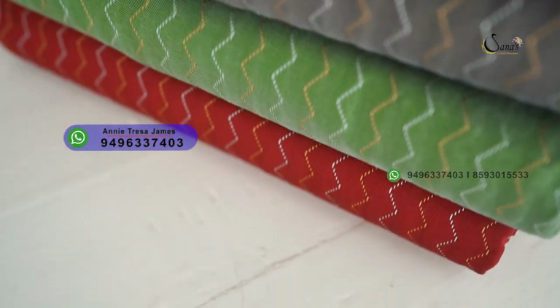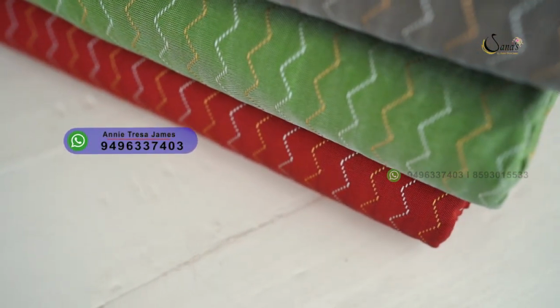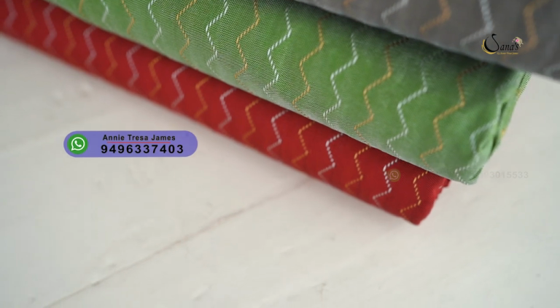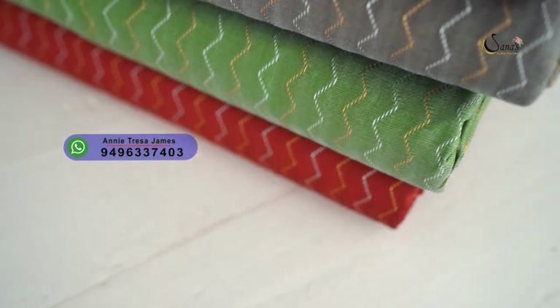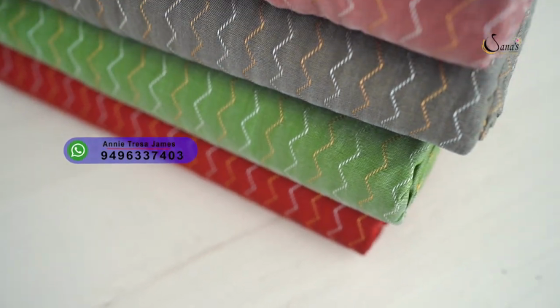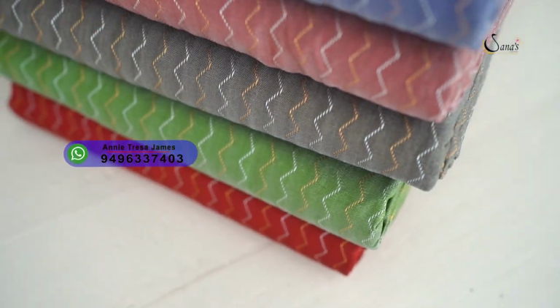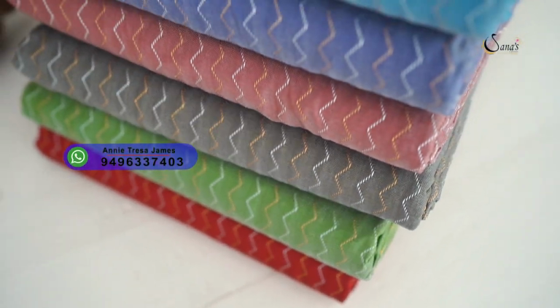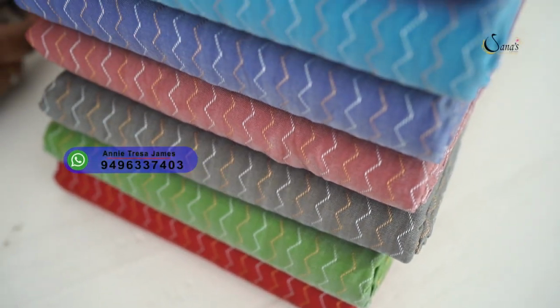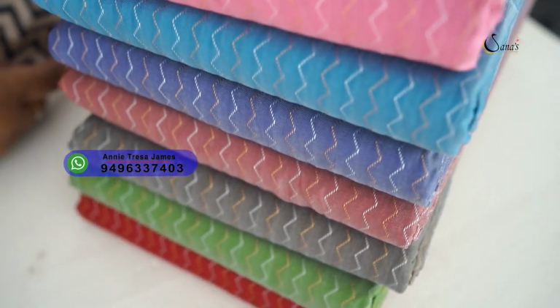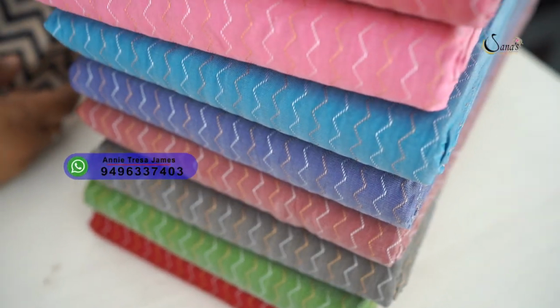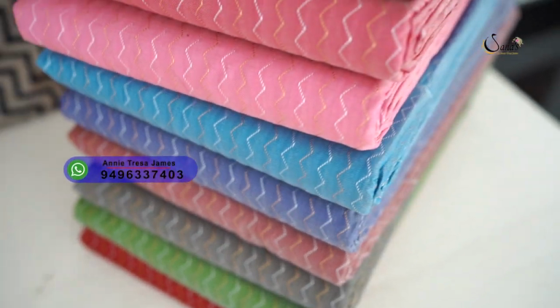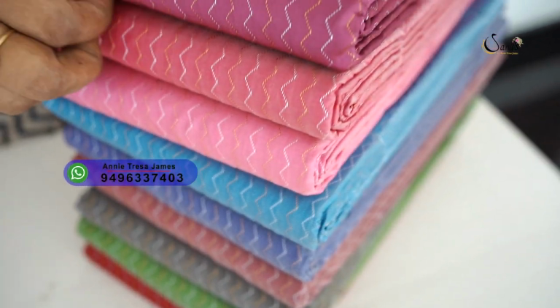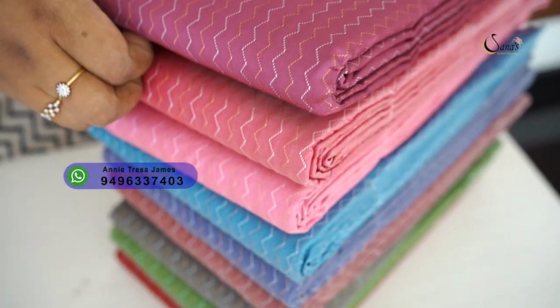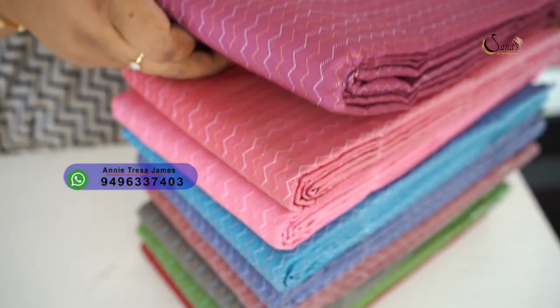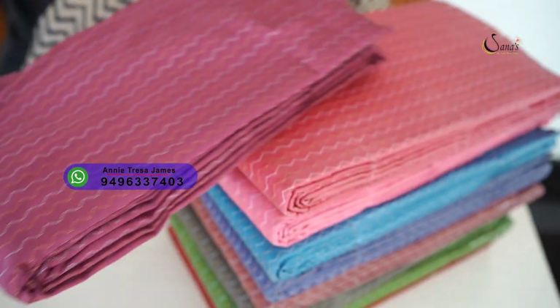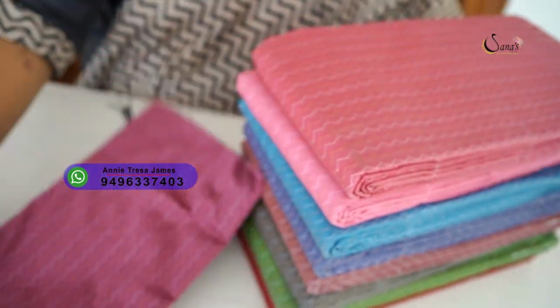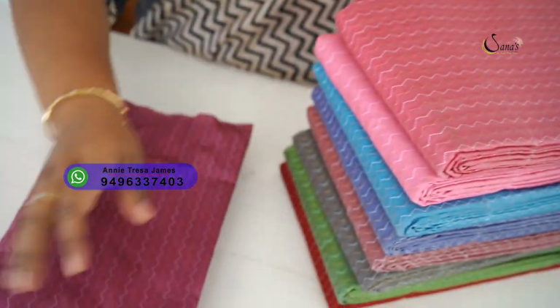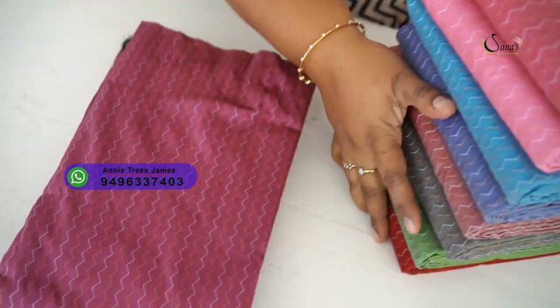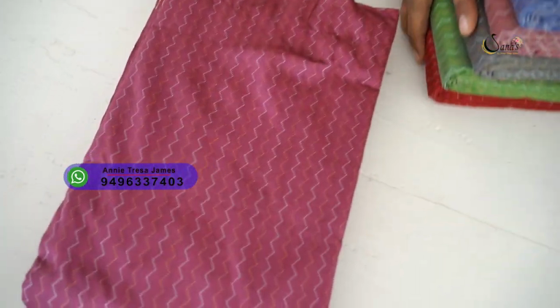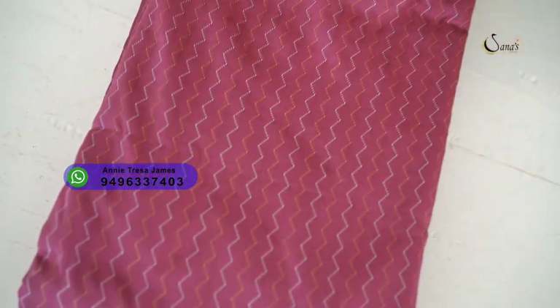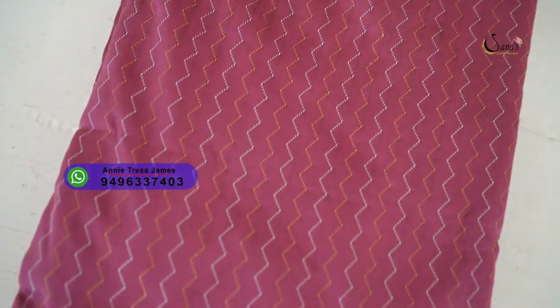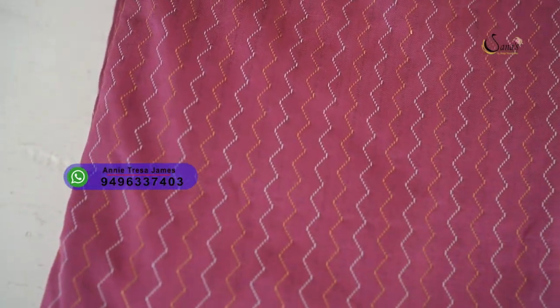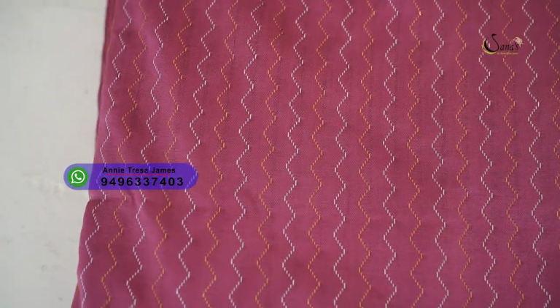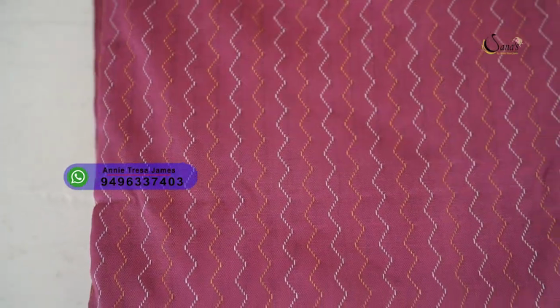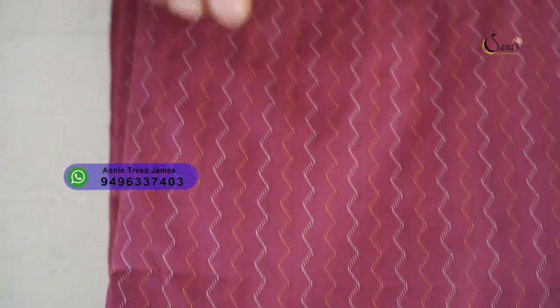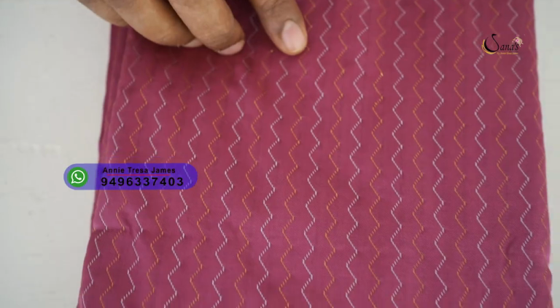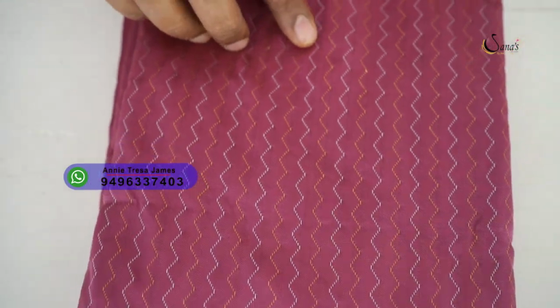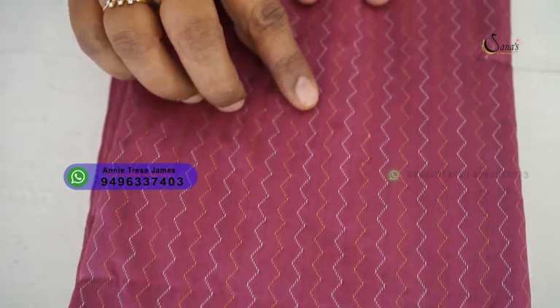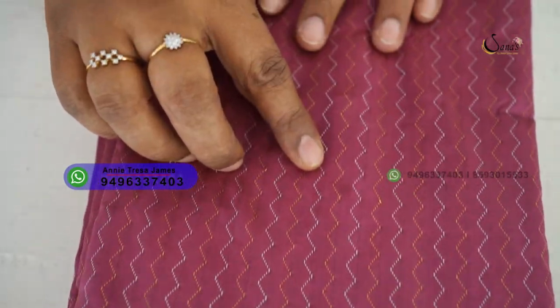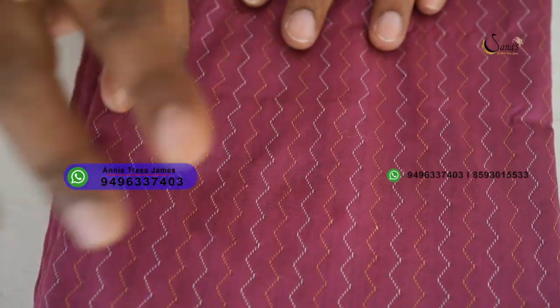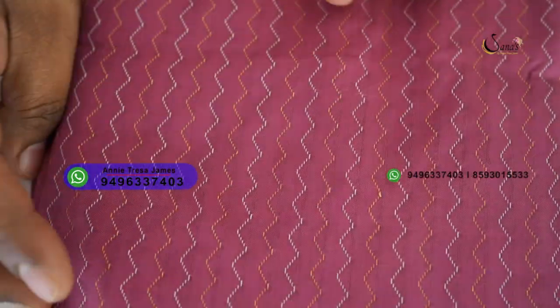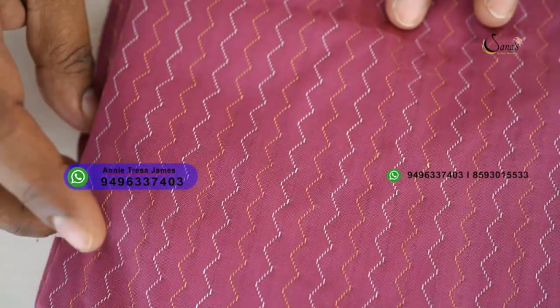We have 9 different colors available. First, we have an onion pink shade. The weaving is the same as antique and silver. It is 6.5 meters.